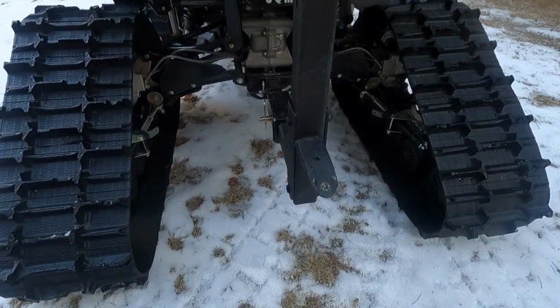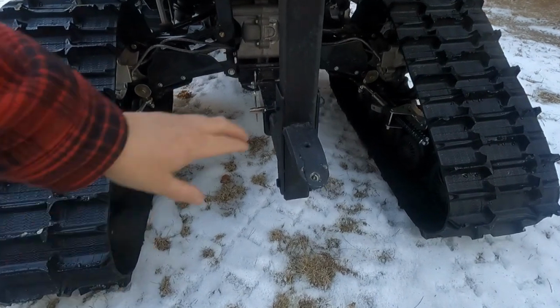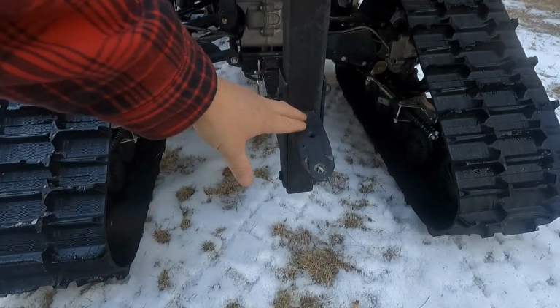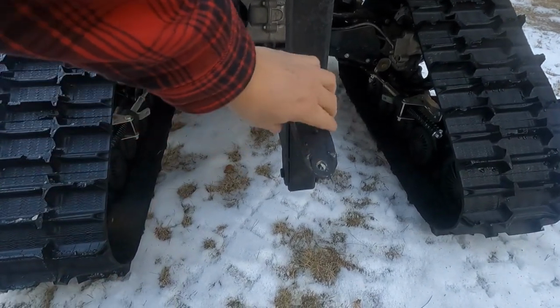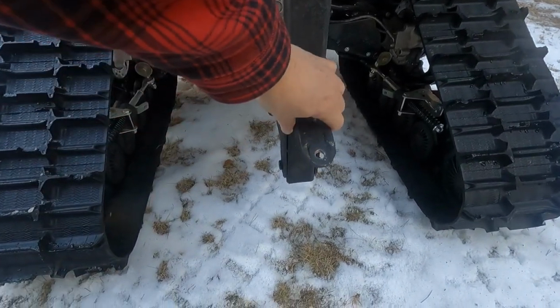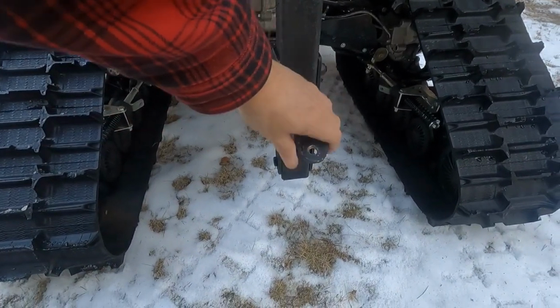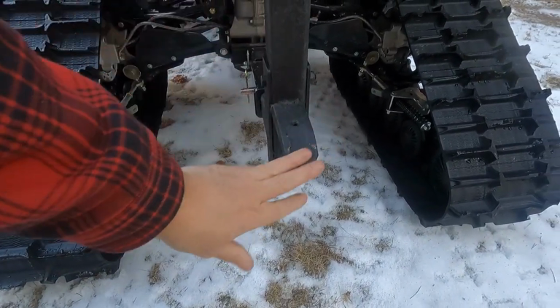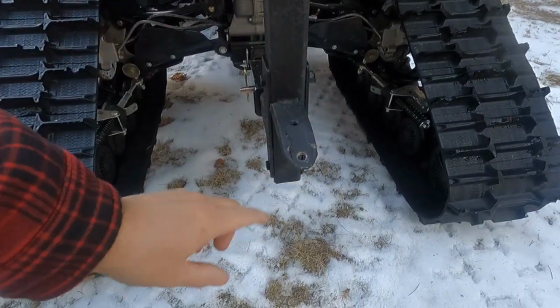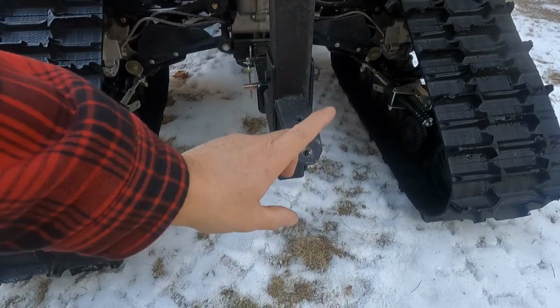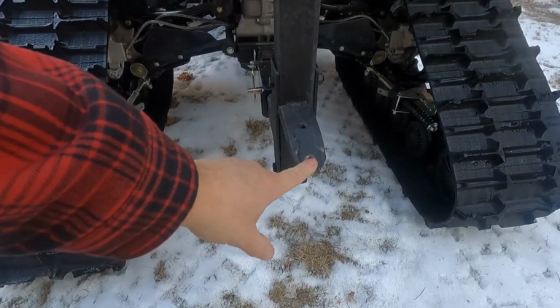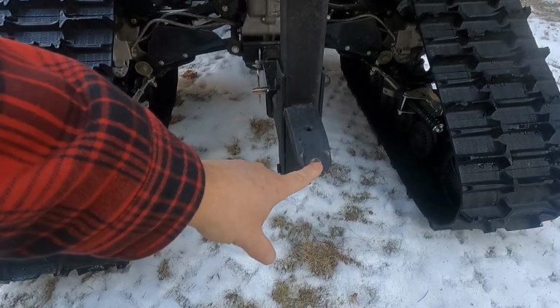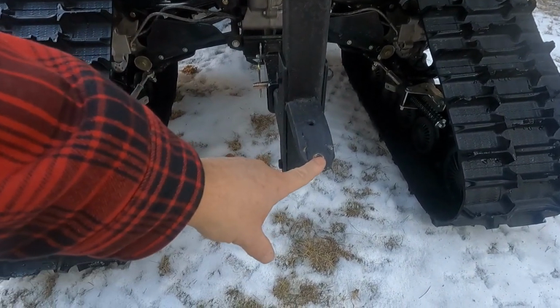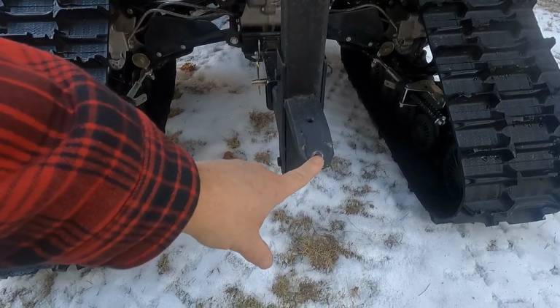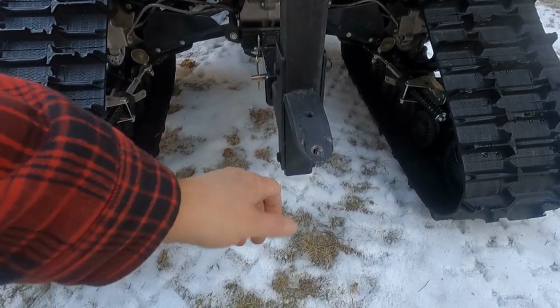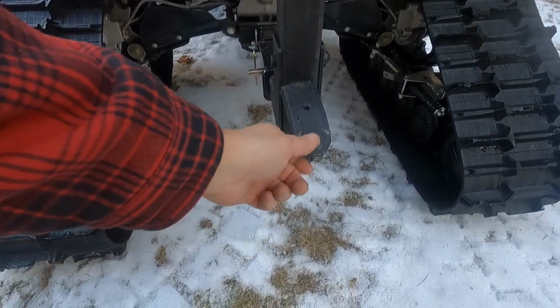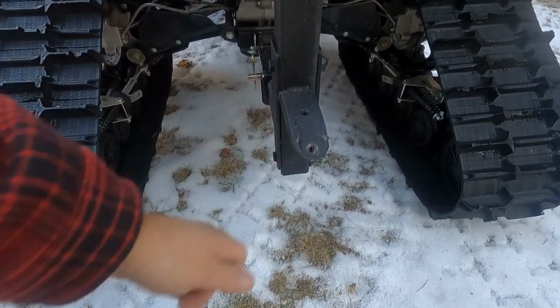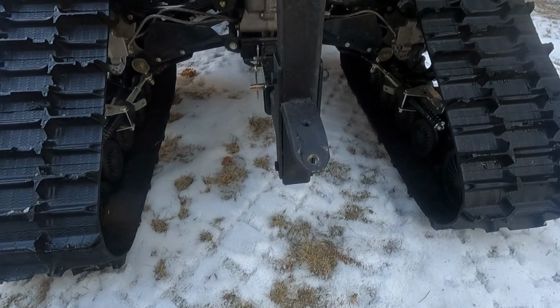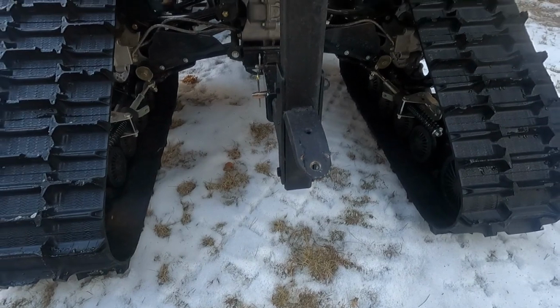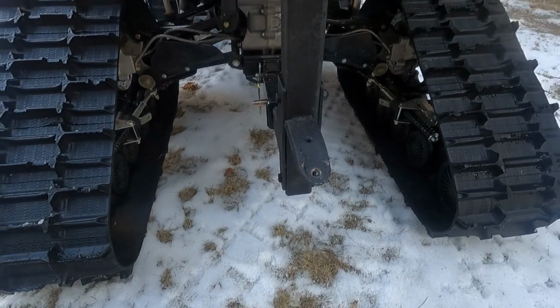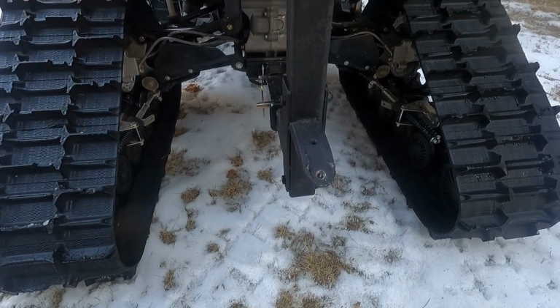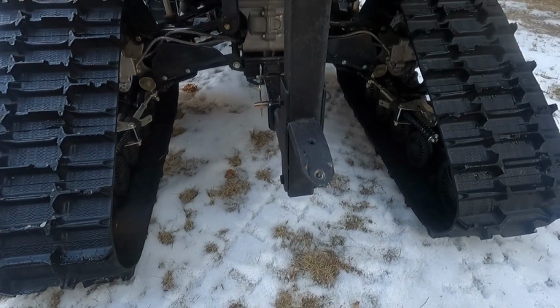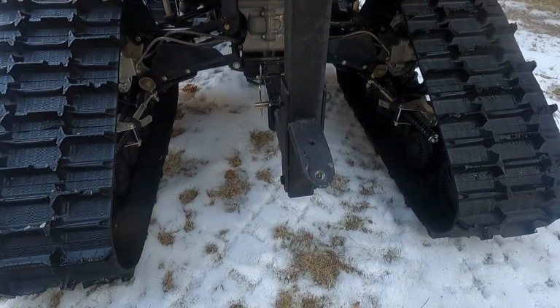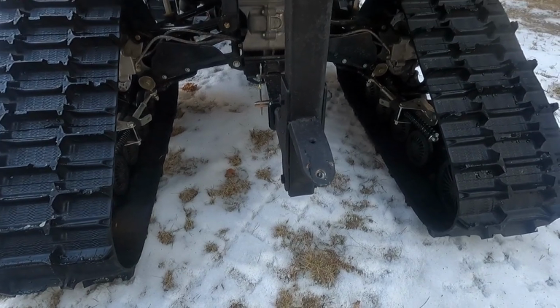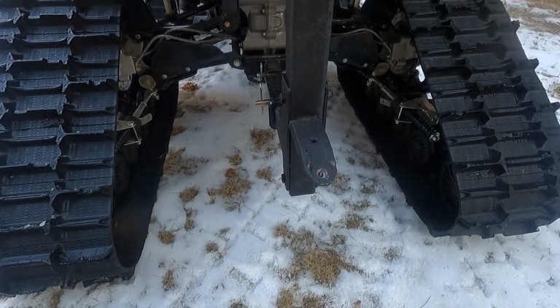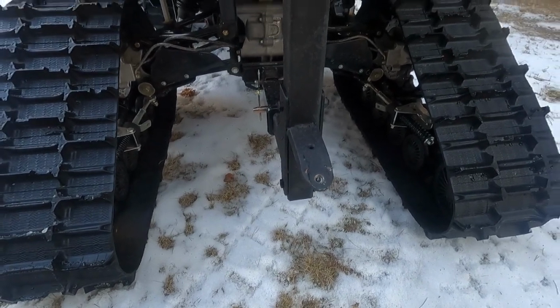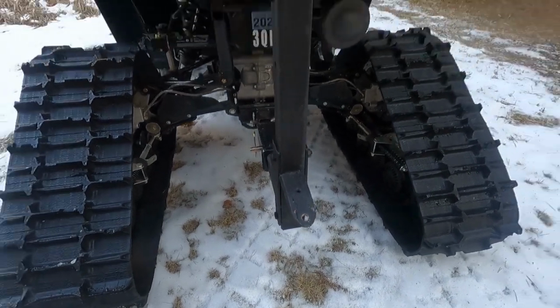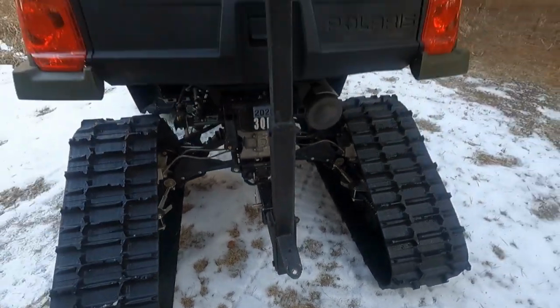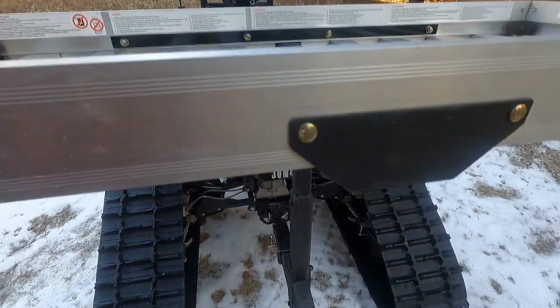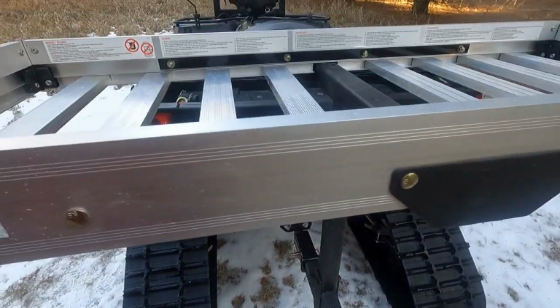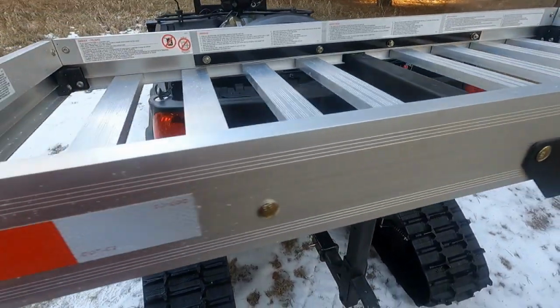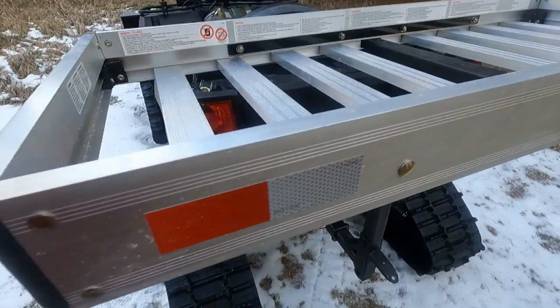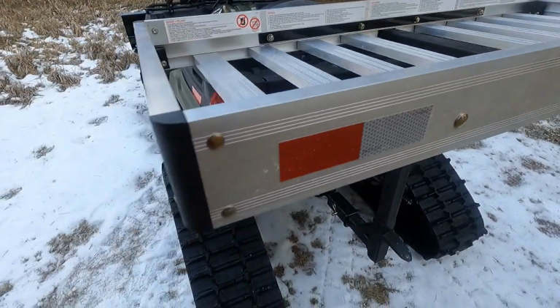We also added a welded tow hitch. I can hook my fish house up to here with the pin and be all self-contained — pulling the fish house with all of my gear inside the four-wheeler.